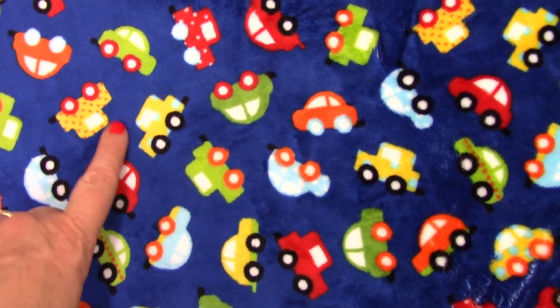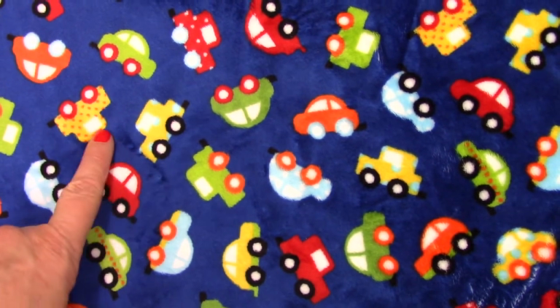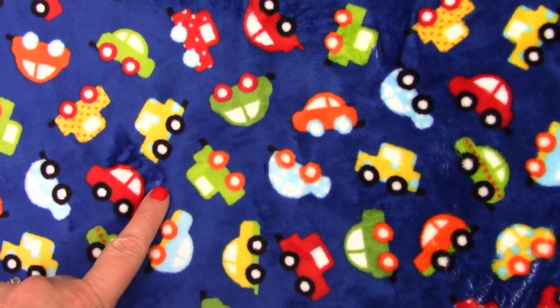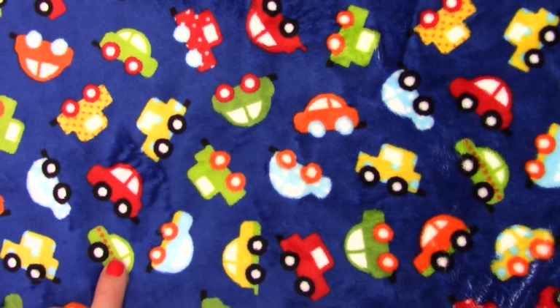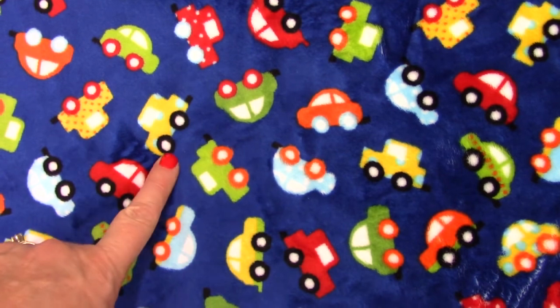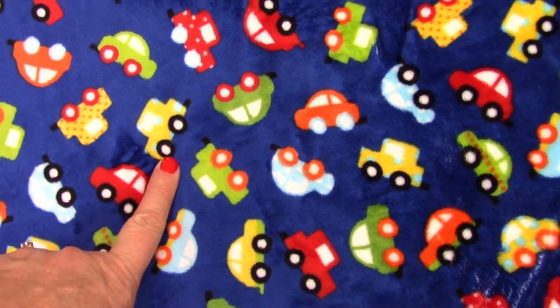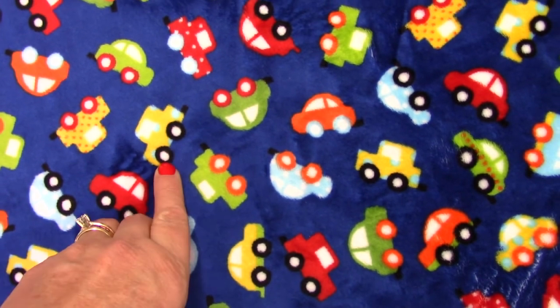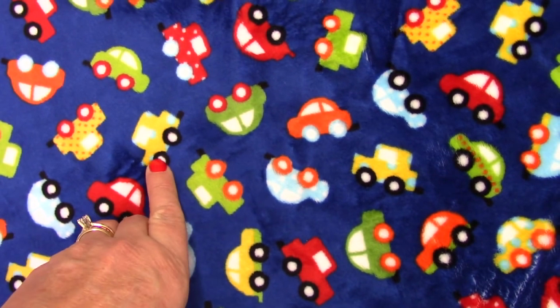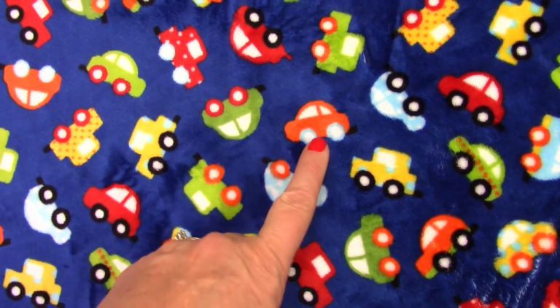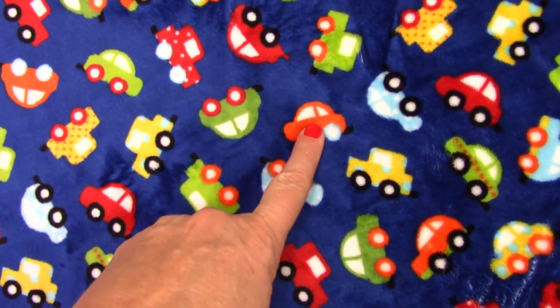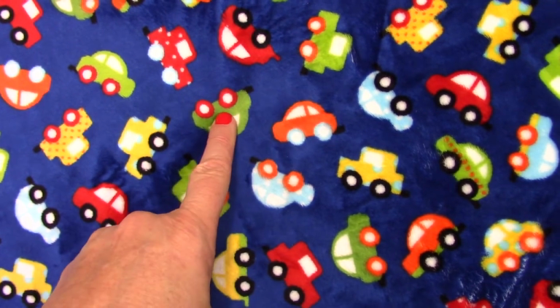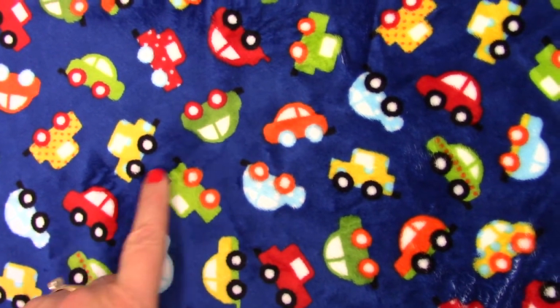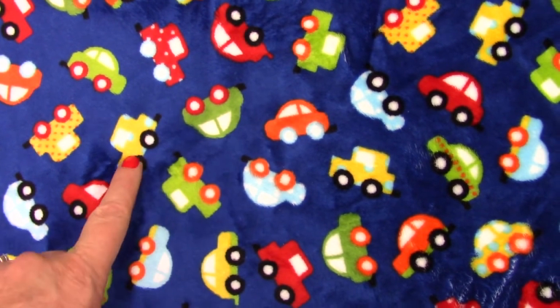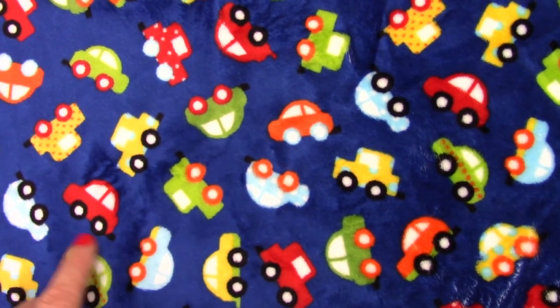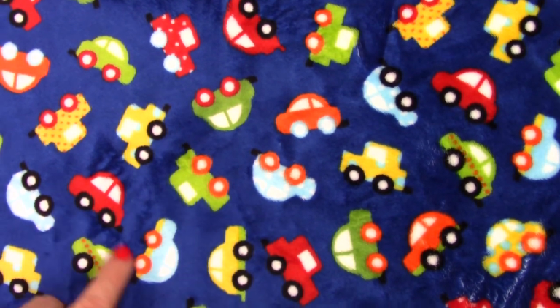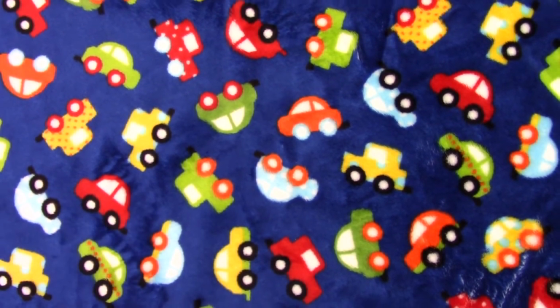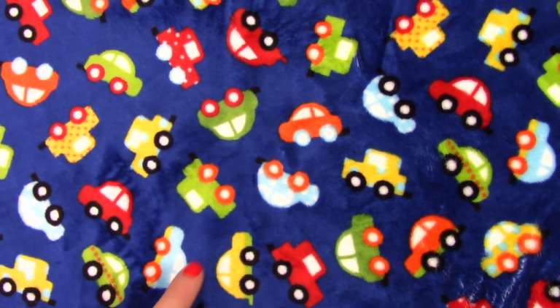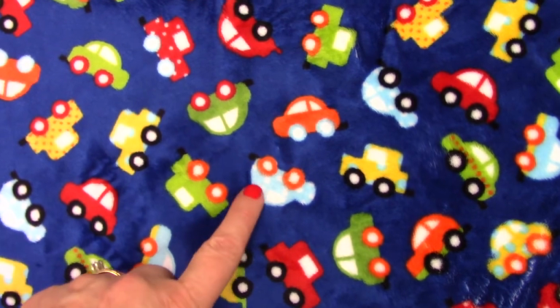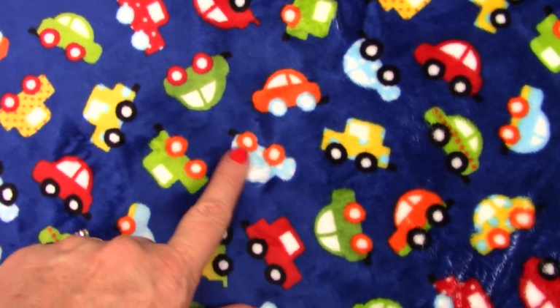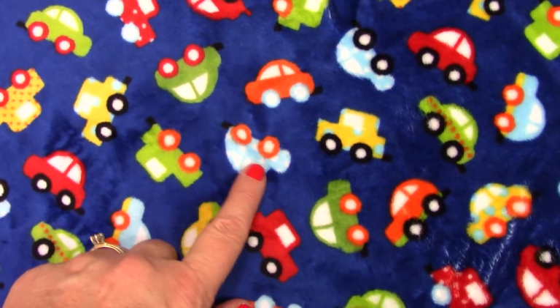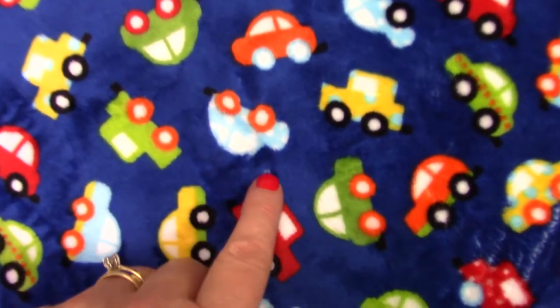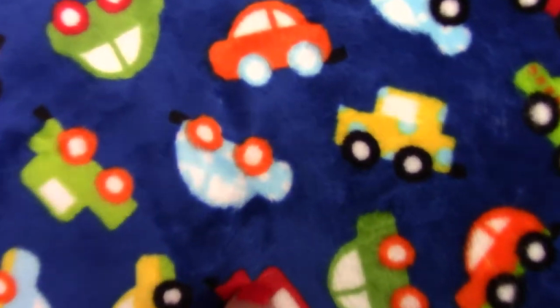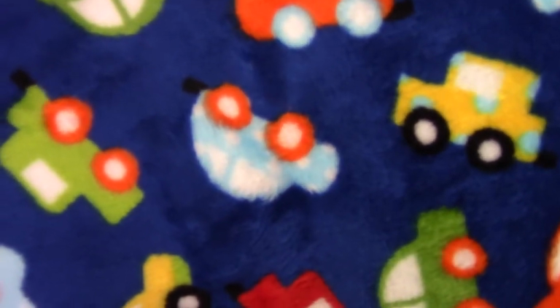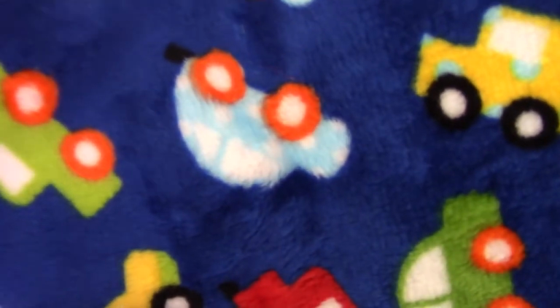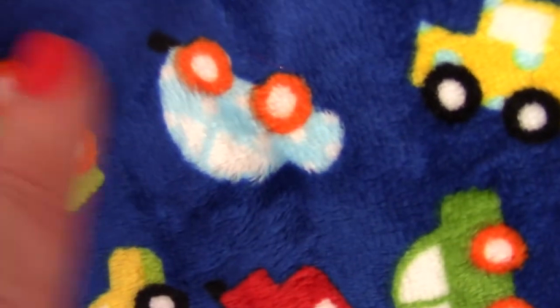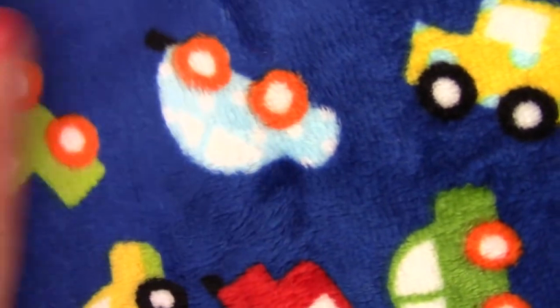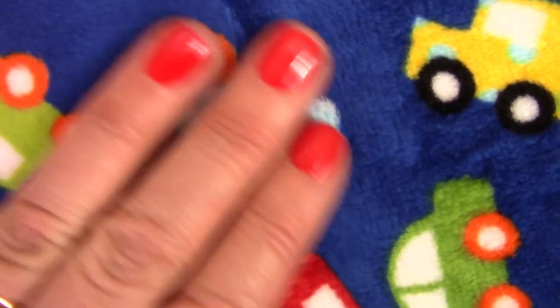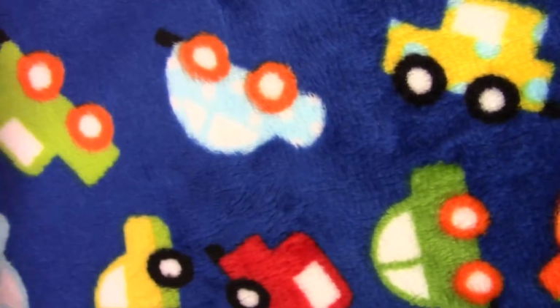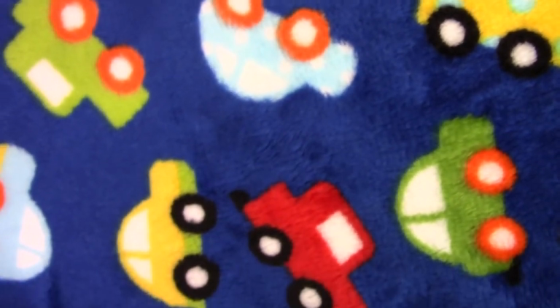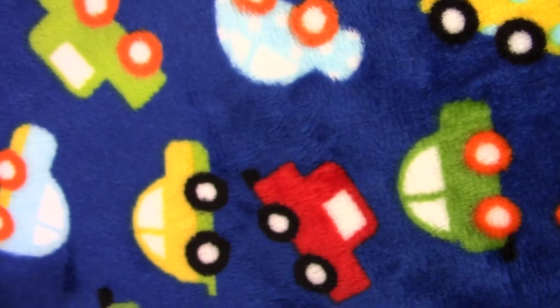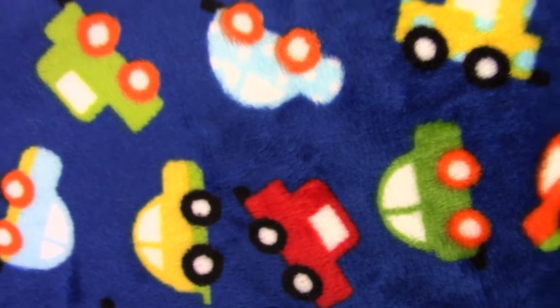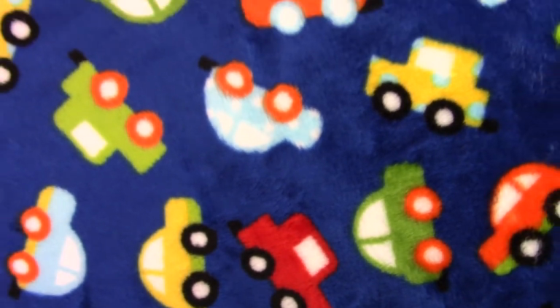This has a royal blue background, and then the vehicles are orange, green, yellow, red, and then aqua color. Let's see if you can get that color — you can see how cute it is.